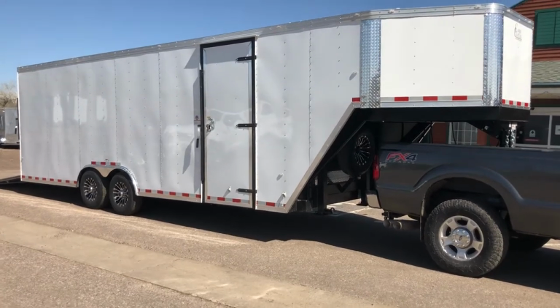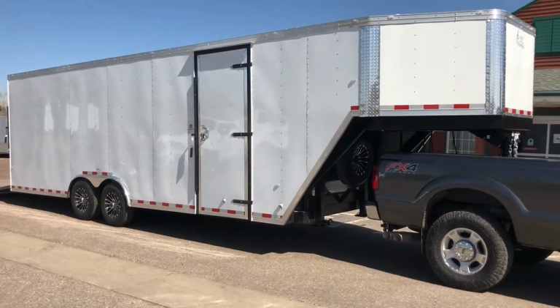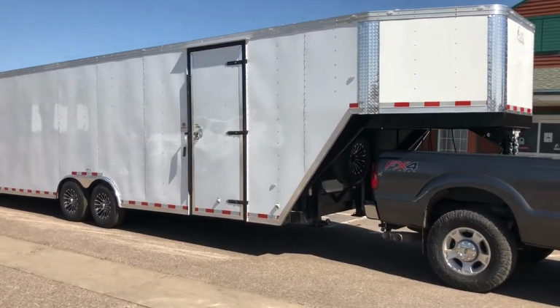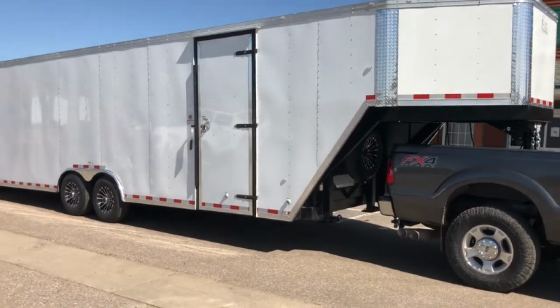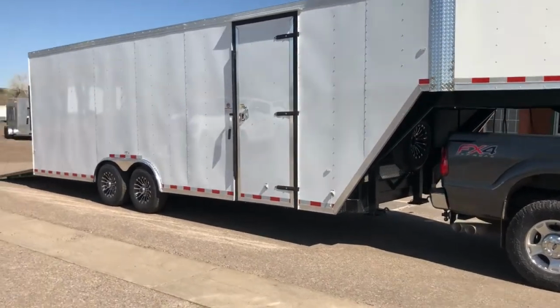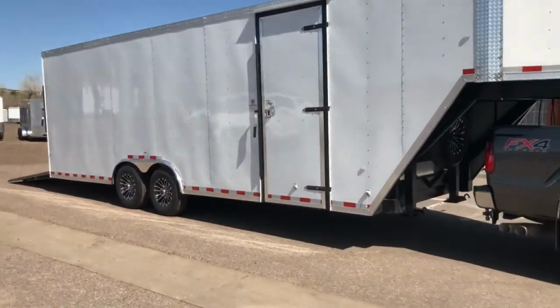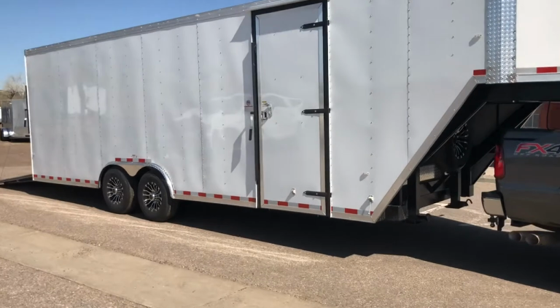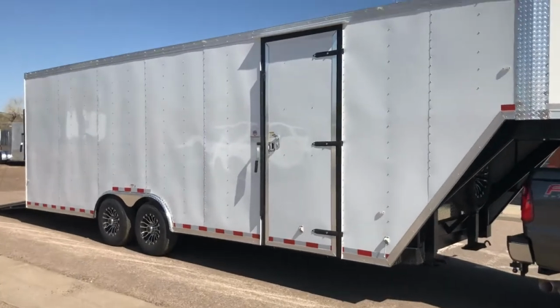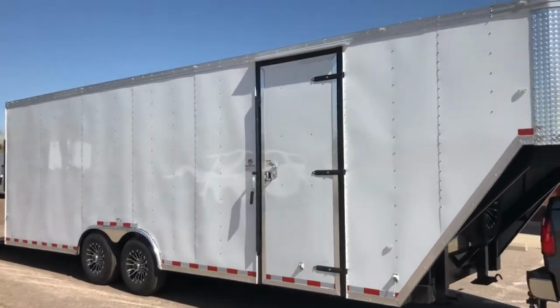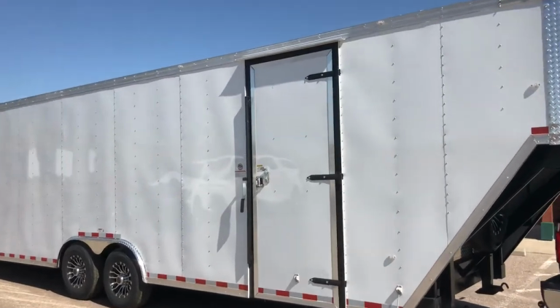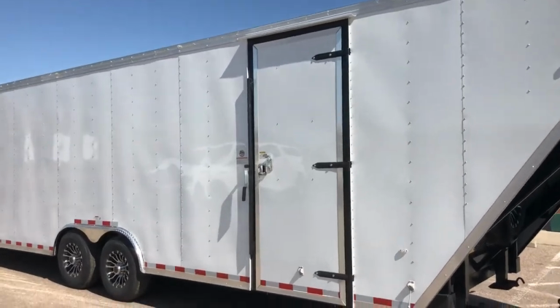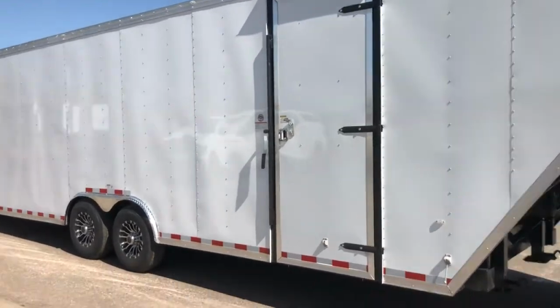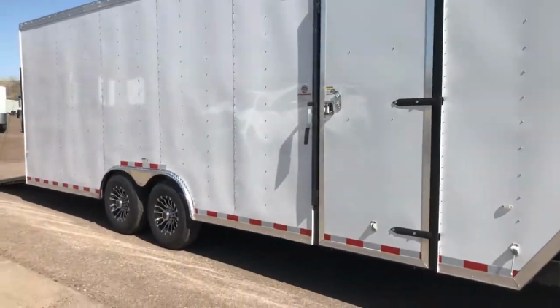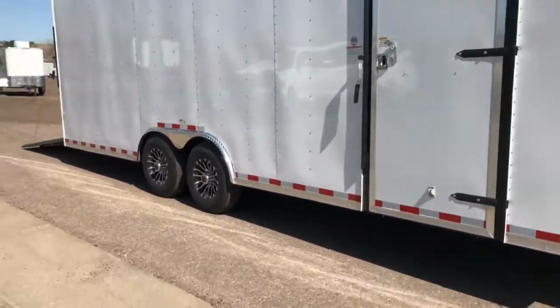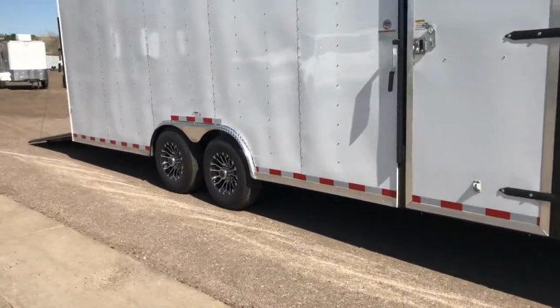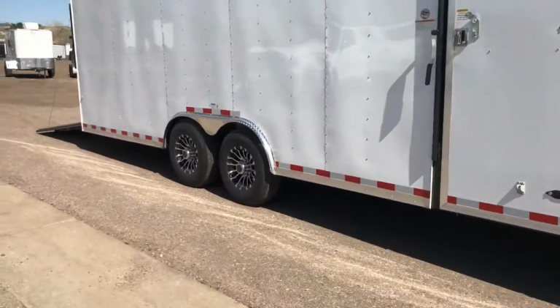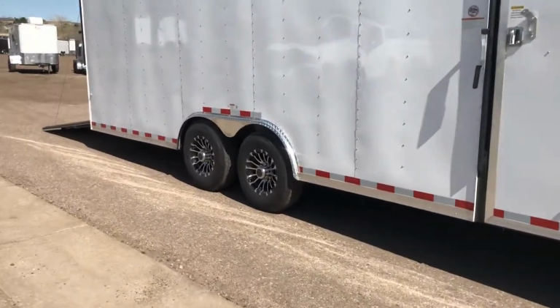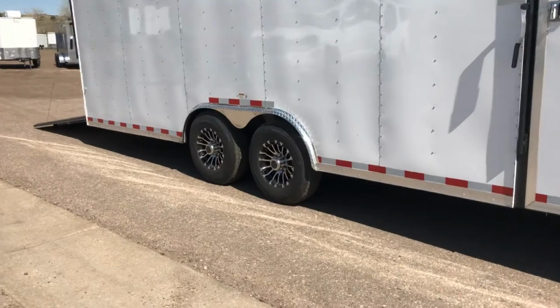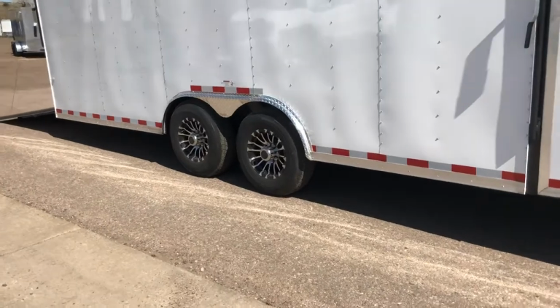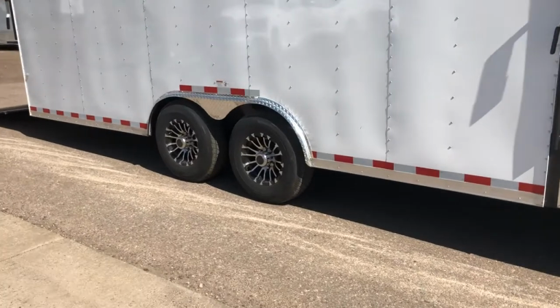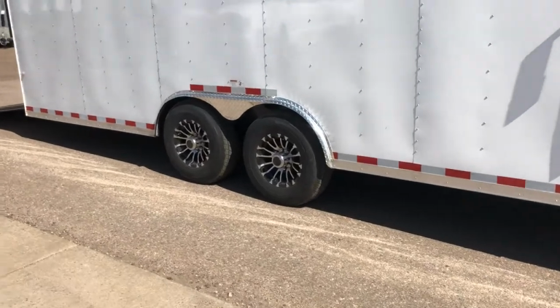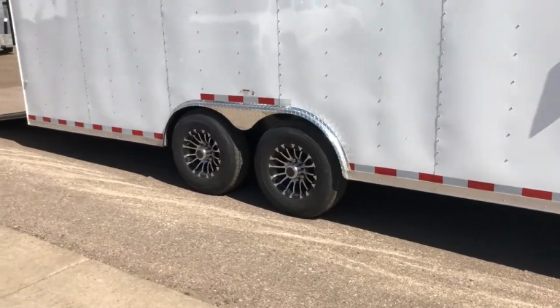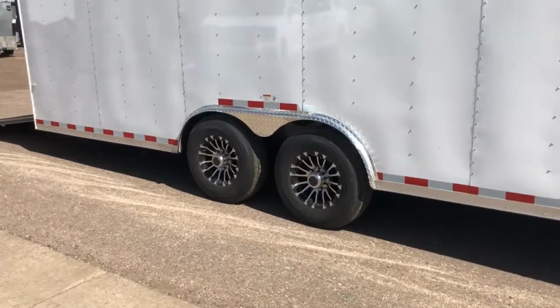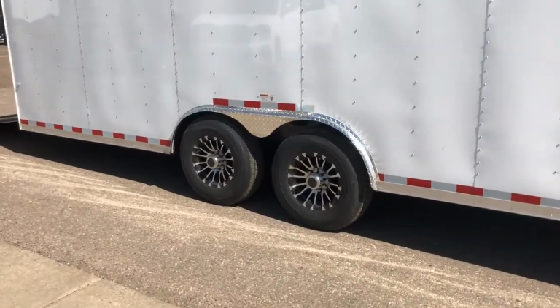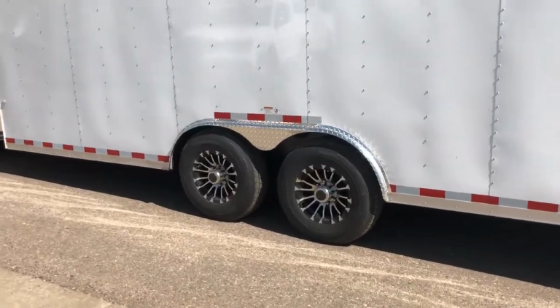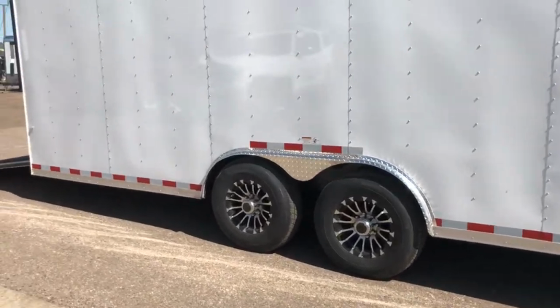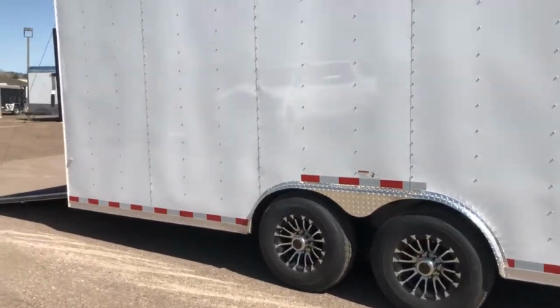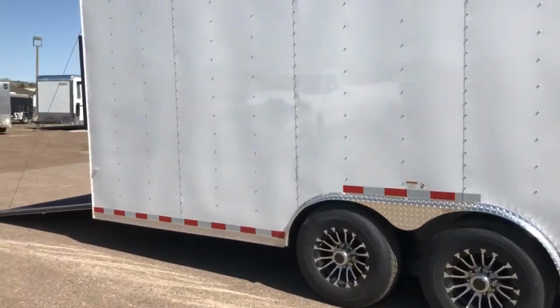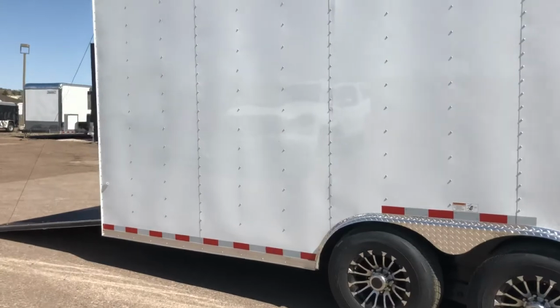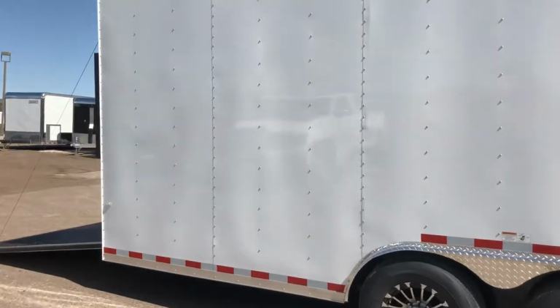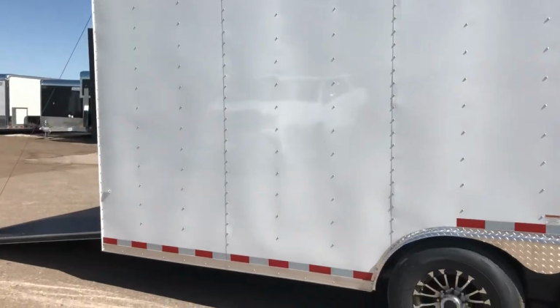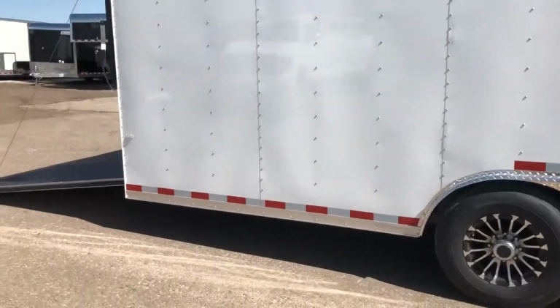This one's in a white color and we've got a nice size side door here with an overhead gutter, RV lock, and cam bar. Two 7,000 pound axles with brakes on all four, and then you also have aluminum wheels and a diamond plate fender. This one also has stabilizer jacks underneath the back.